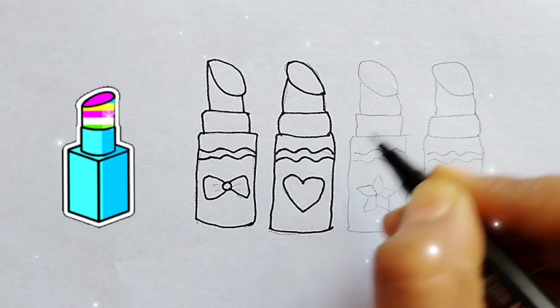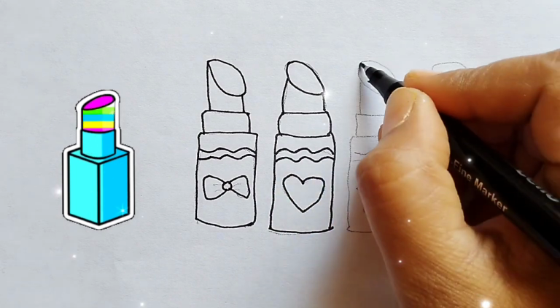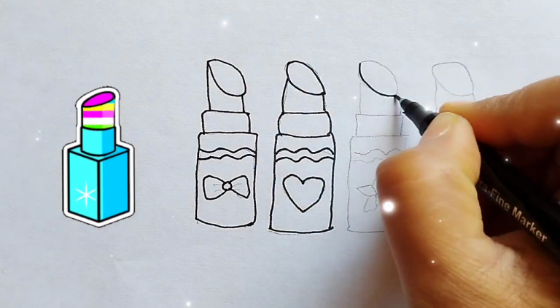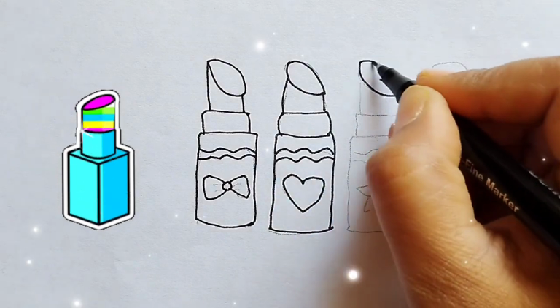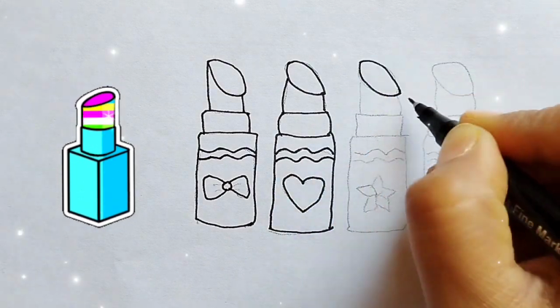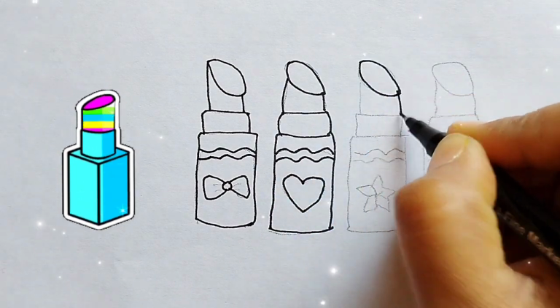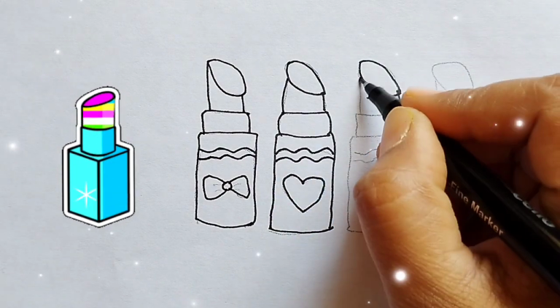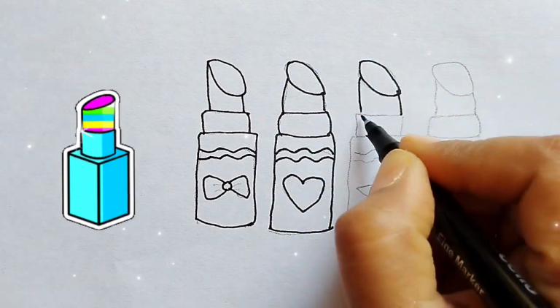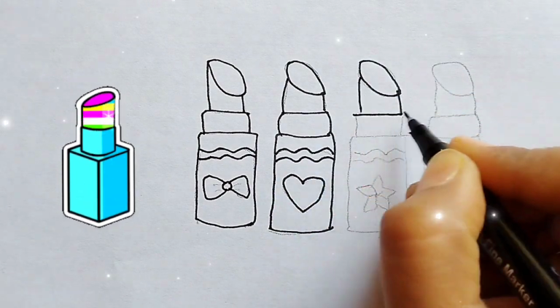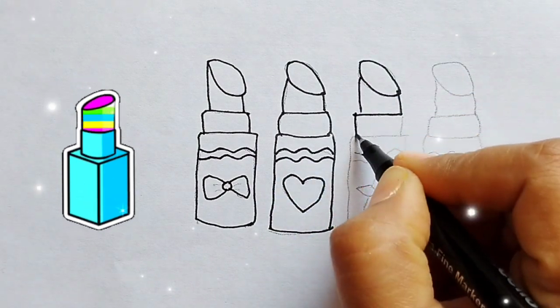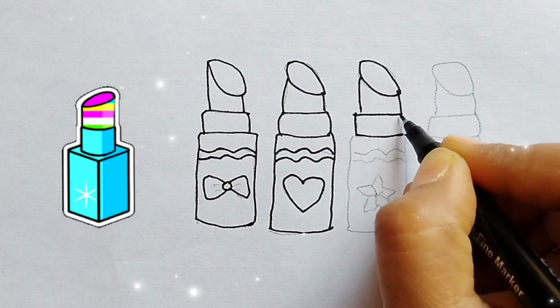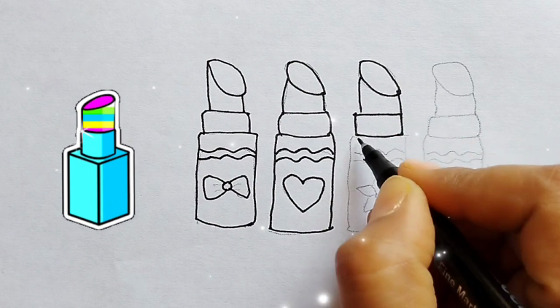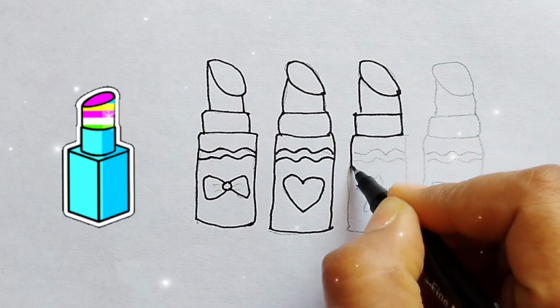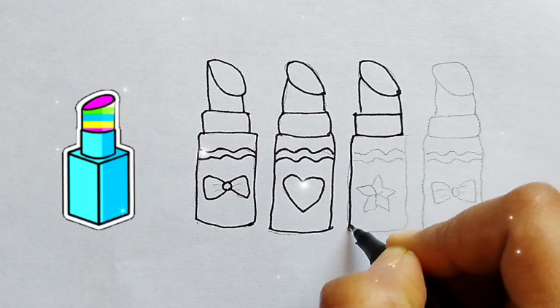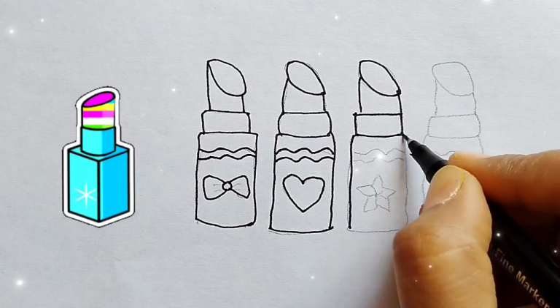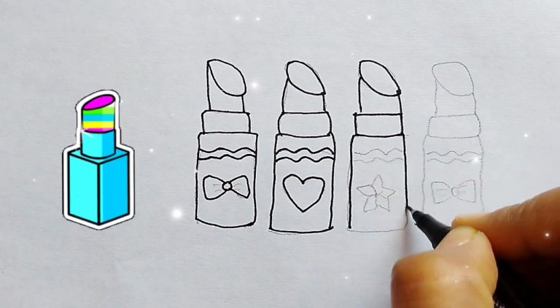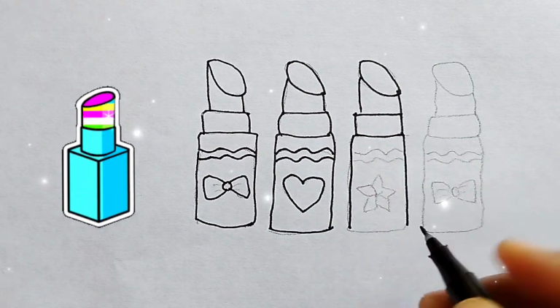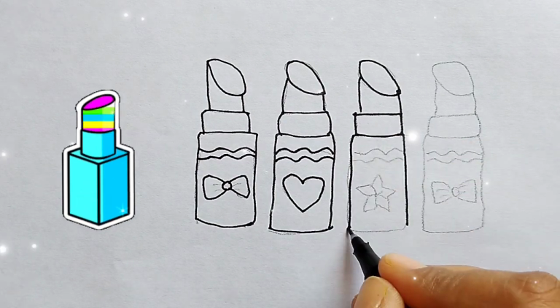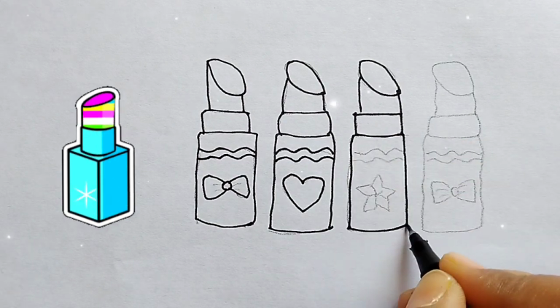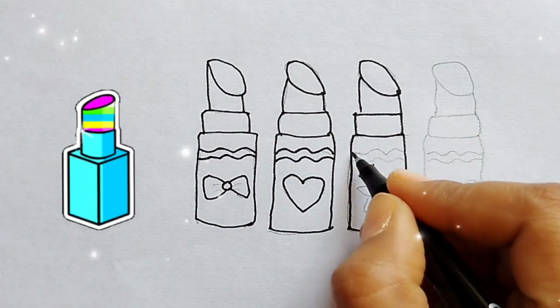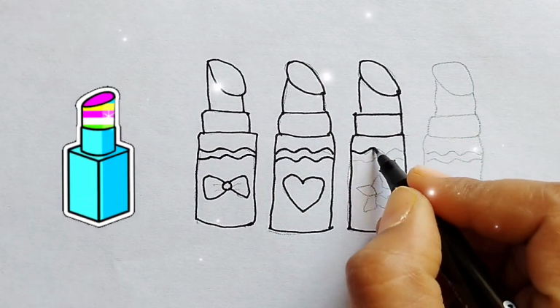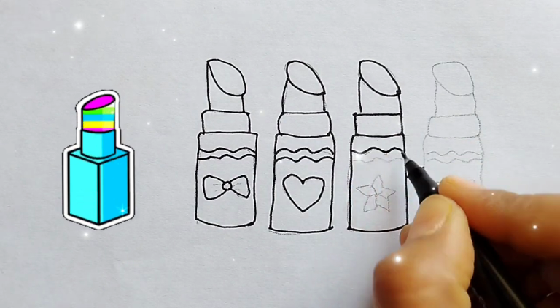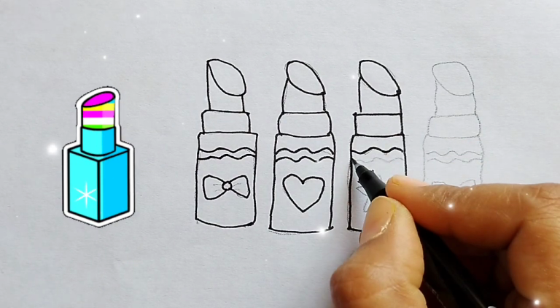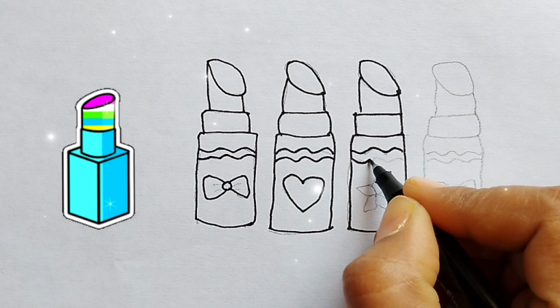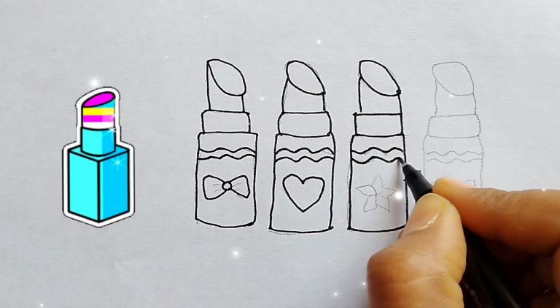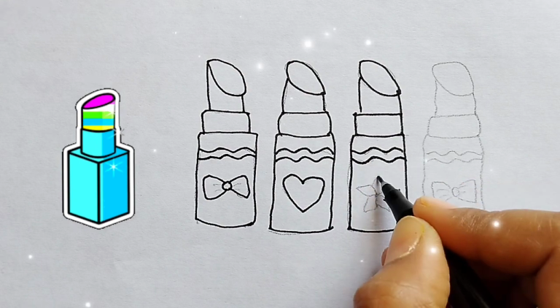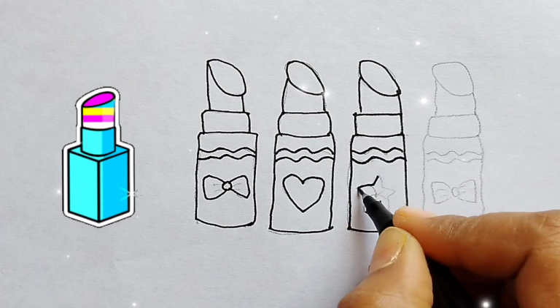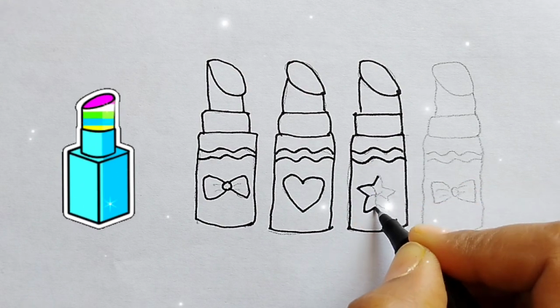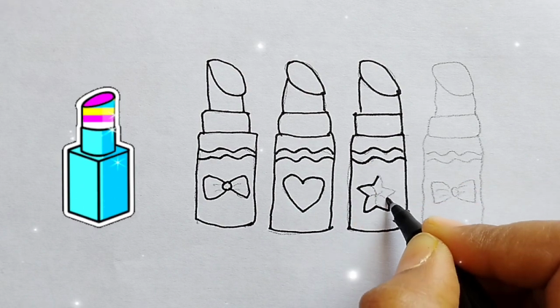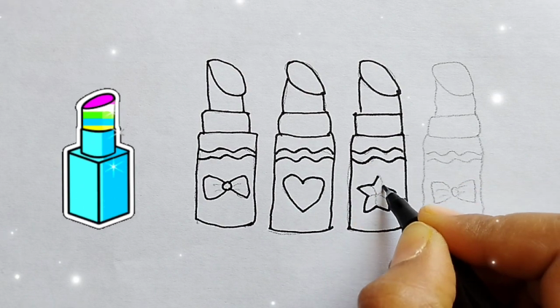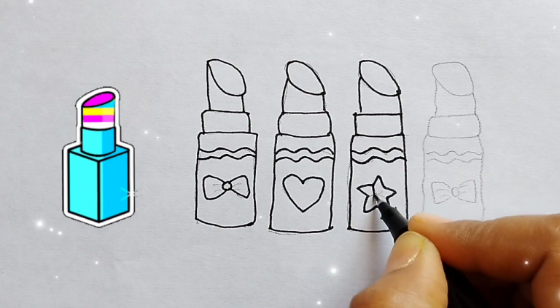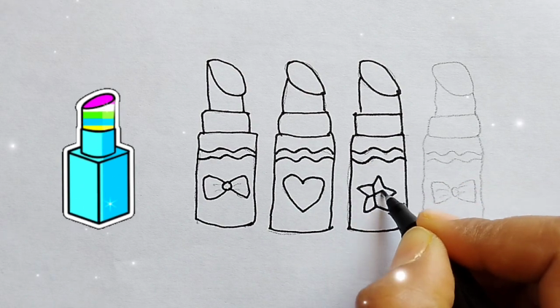Hickory dickory dock, the bird looked at the clock. The clock struck two, away she flew. Hickory dickory dock. Tick tock, tick tock.